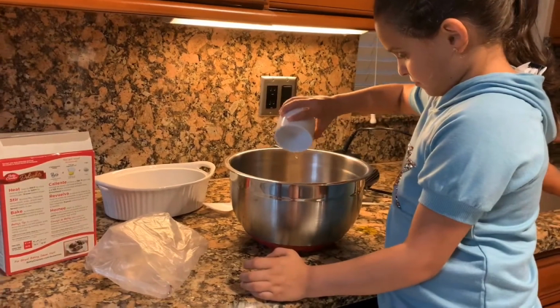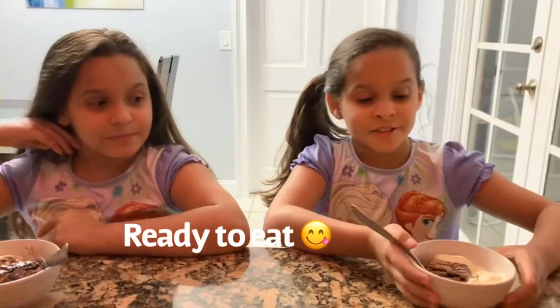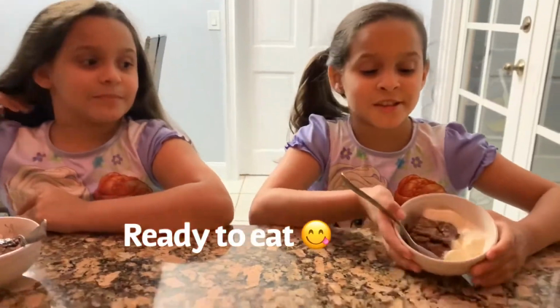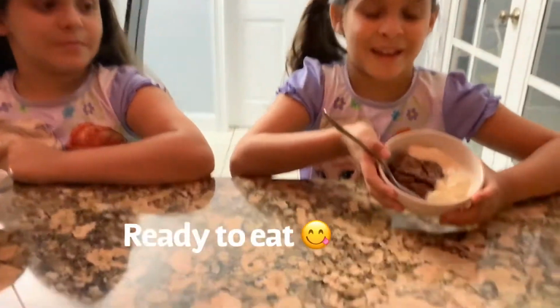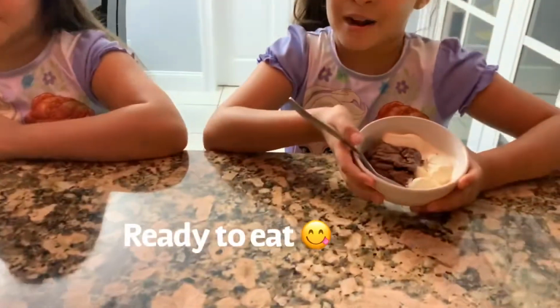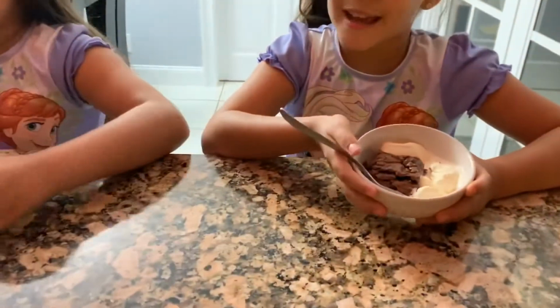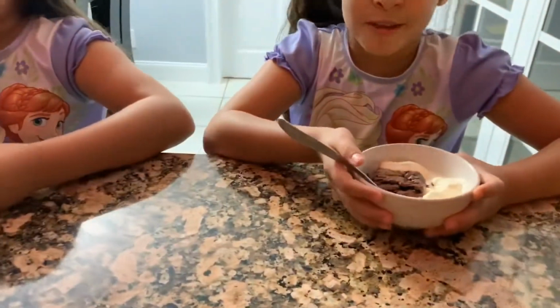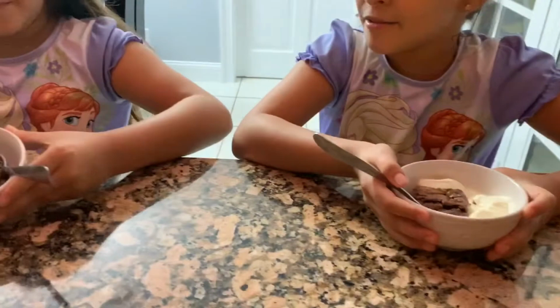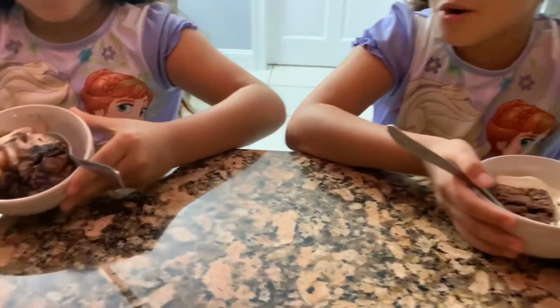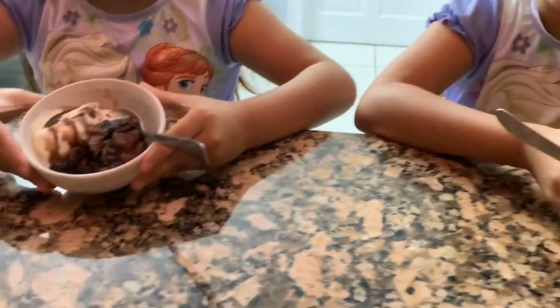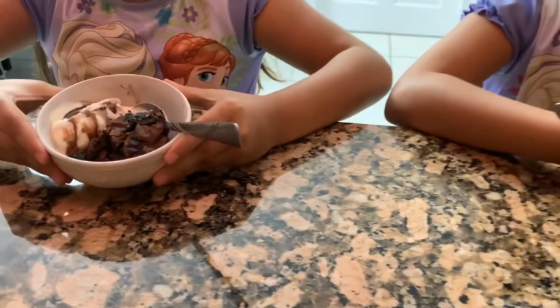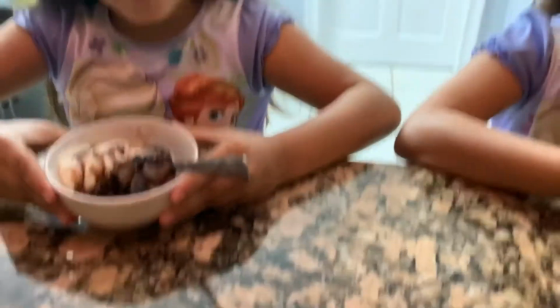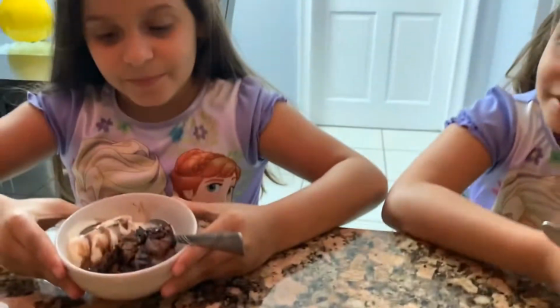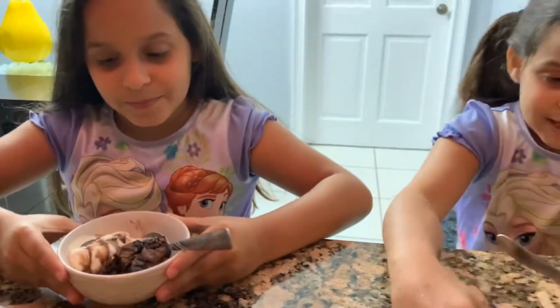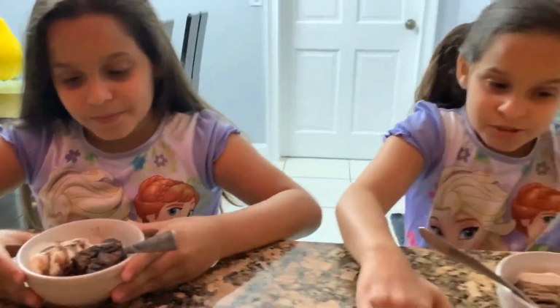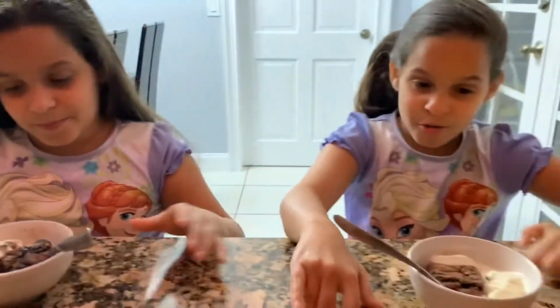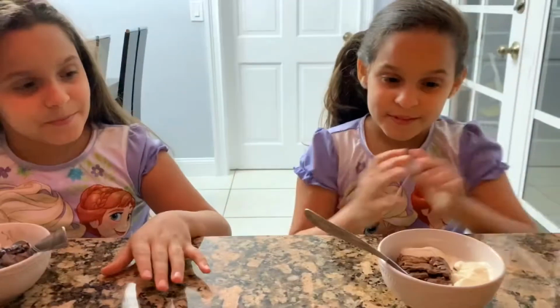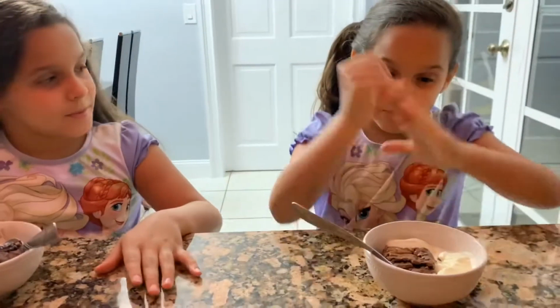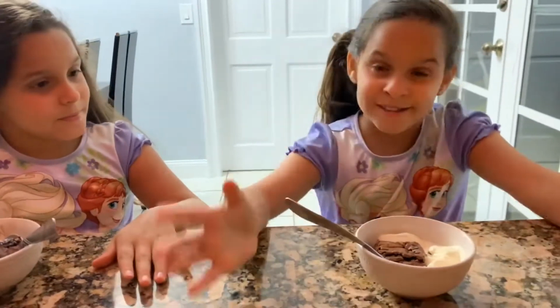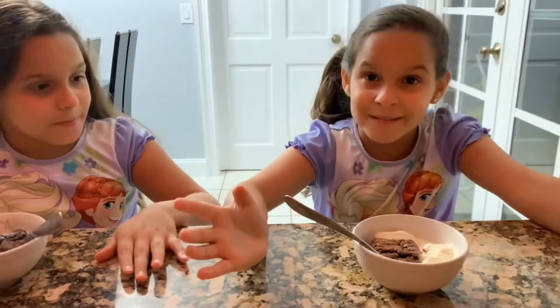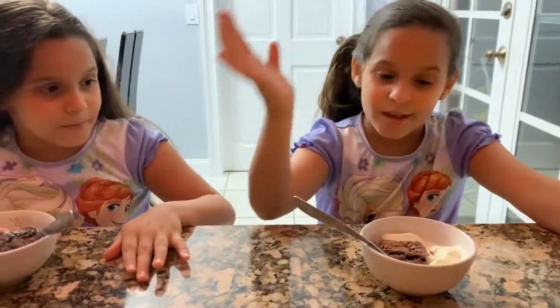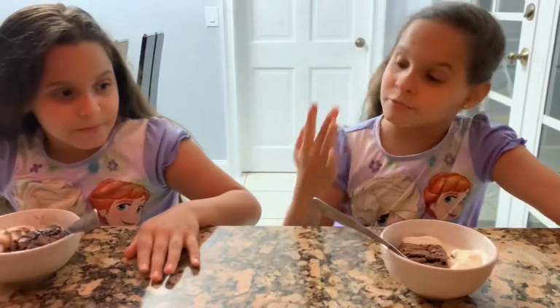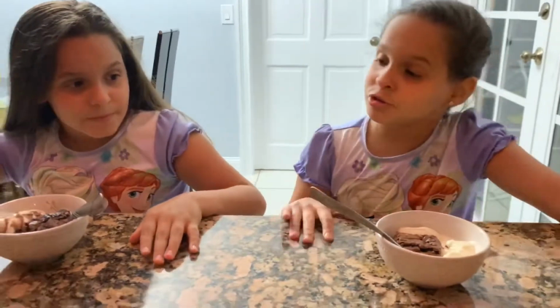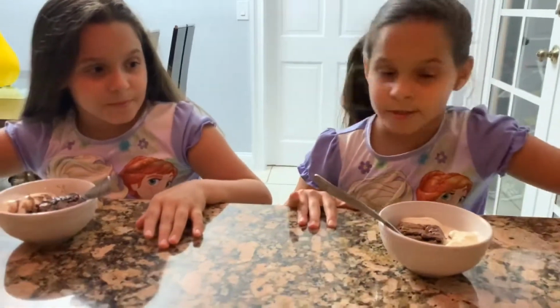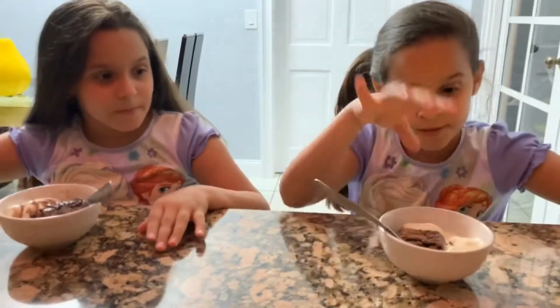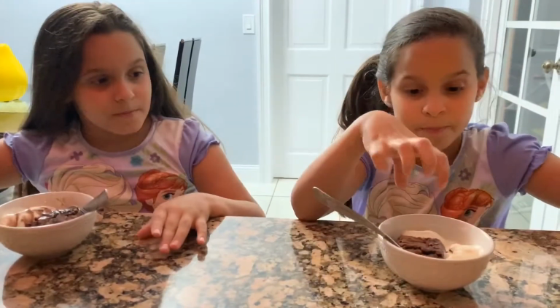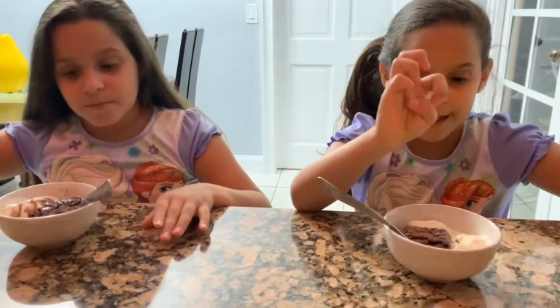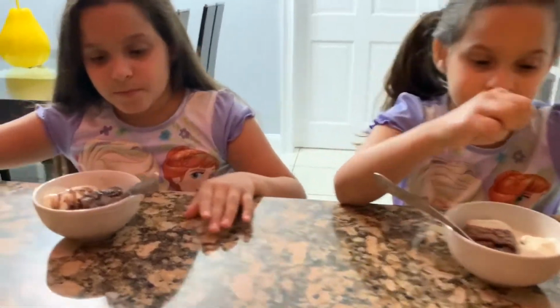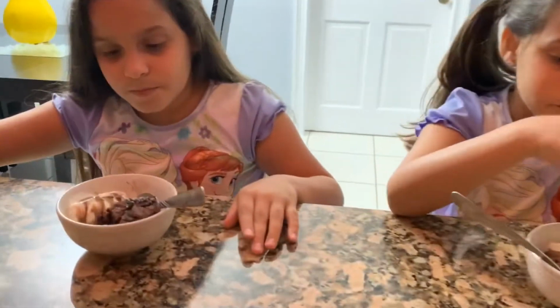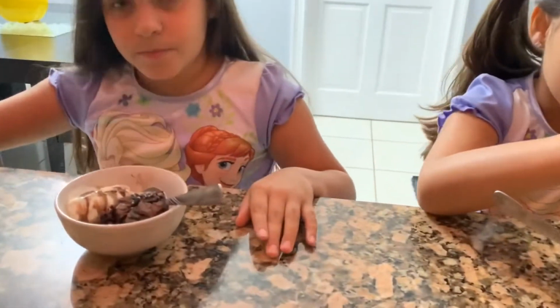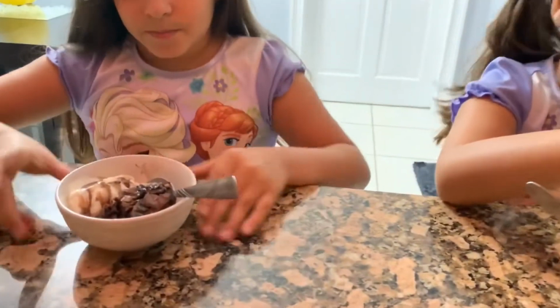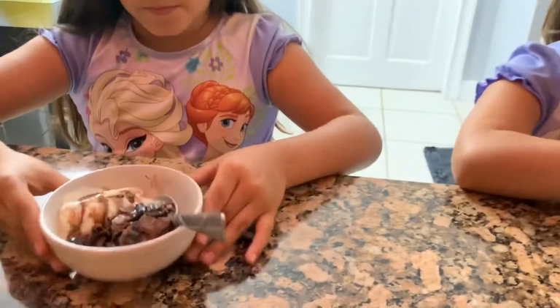As you can see, we have the brownies, and we made it with the help of our mom. Now it's ready to eat, and we usually put syrup and vanilla ice cream.